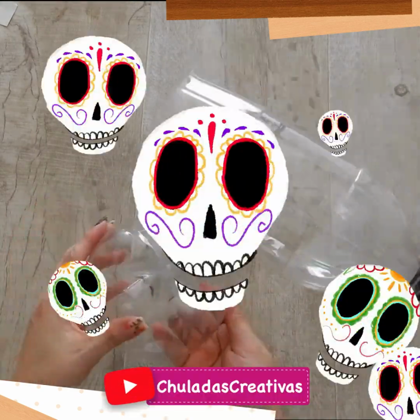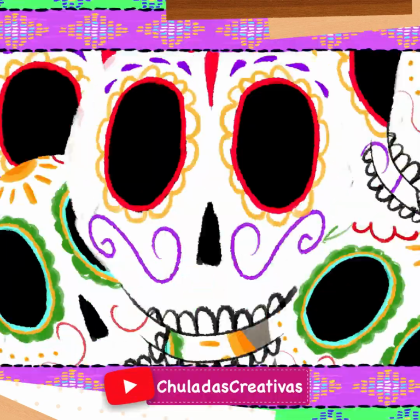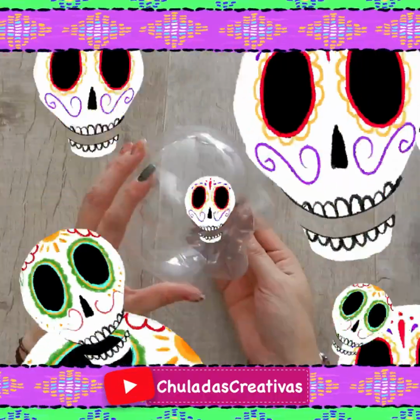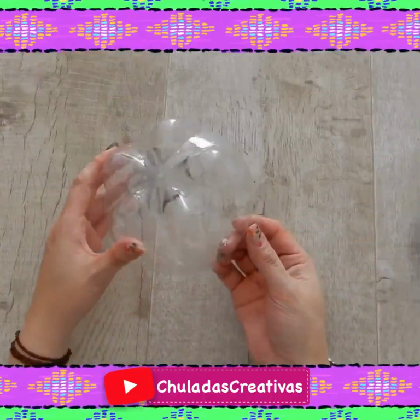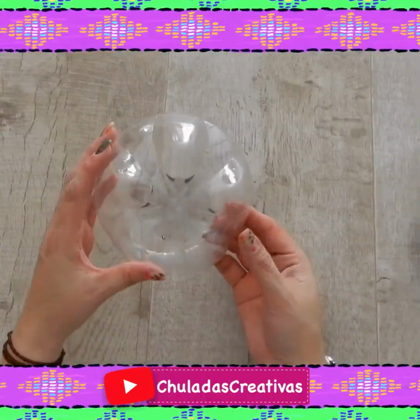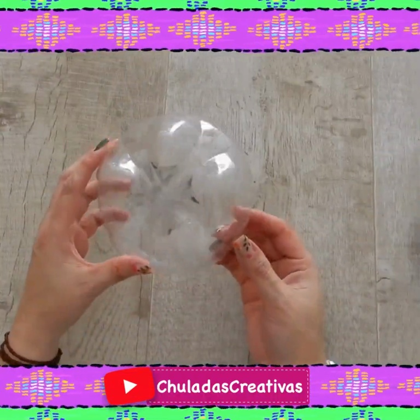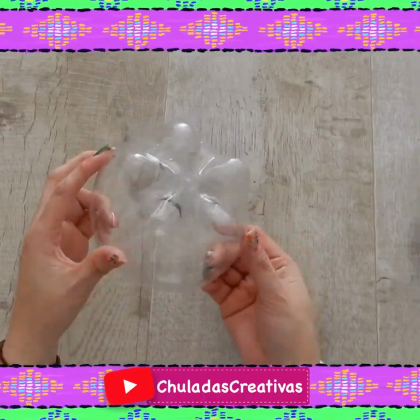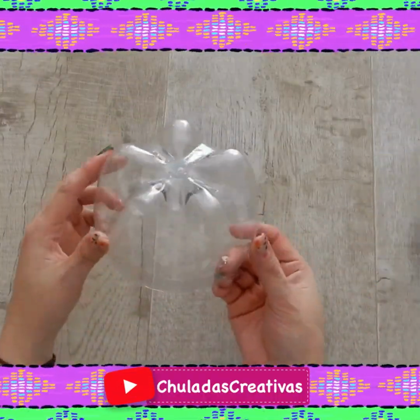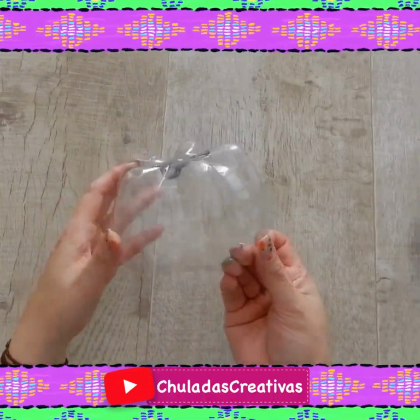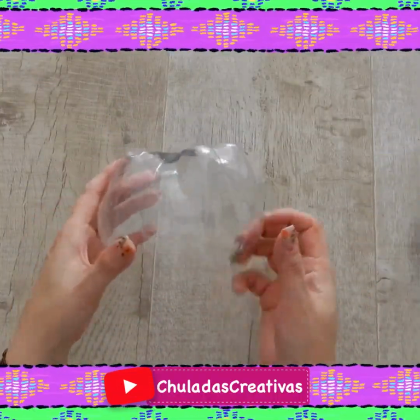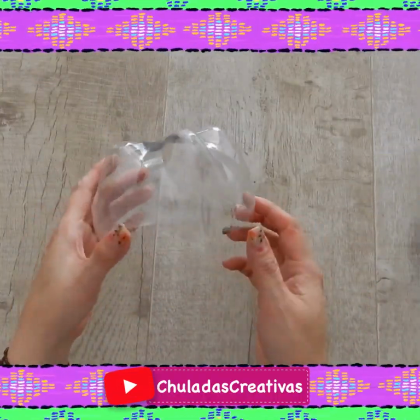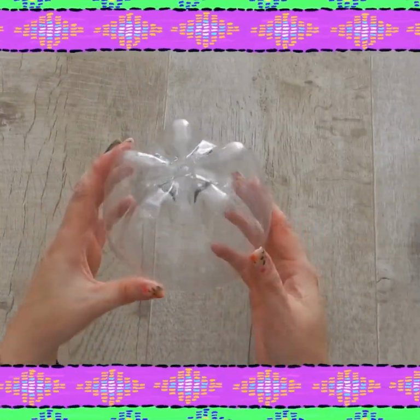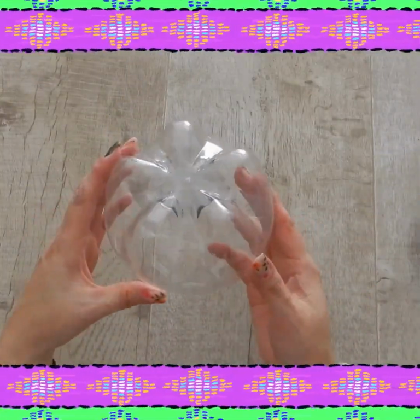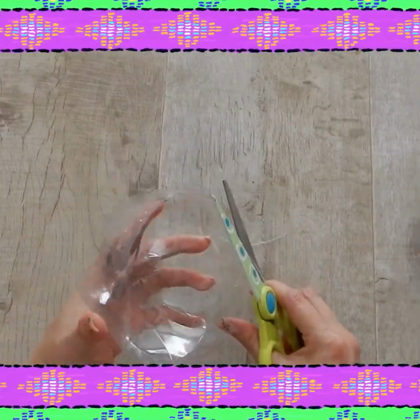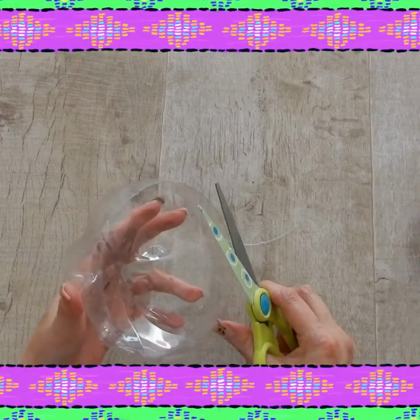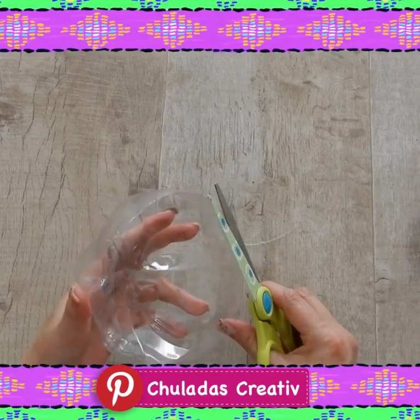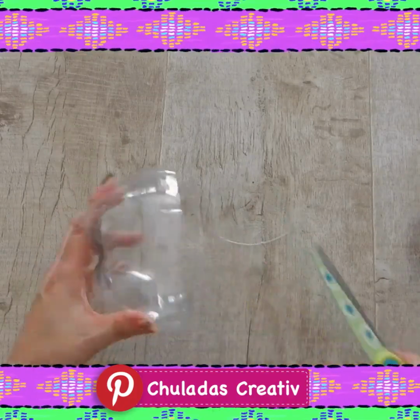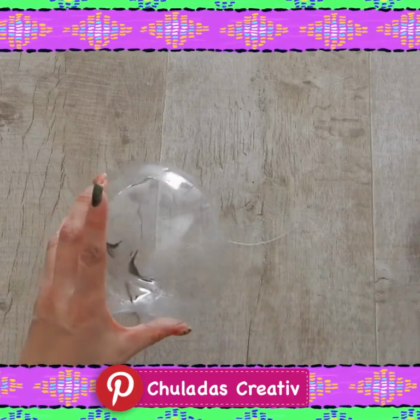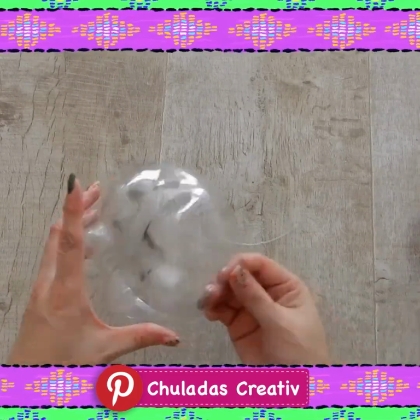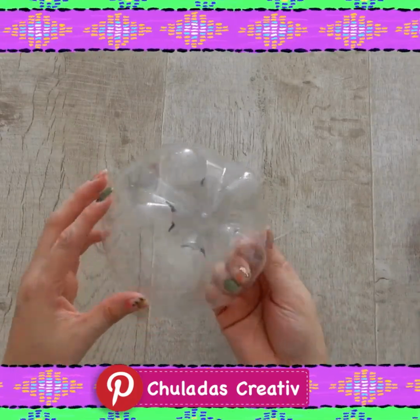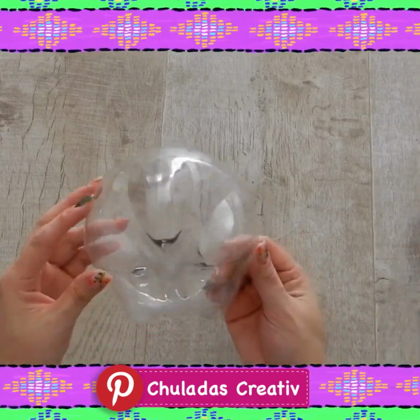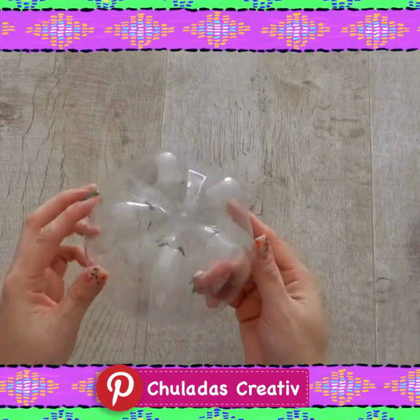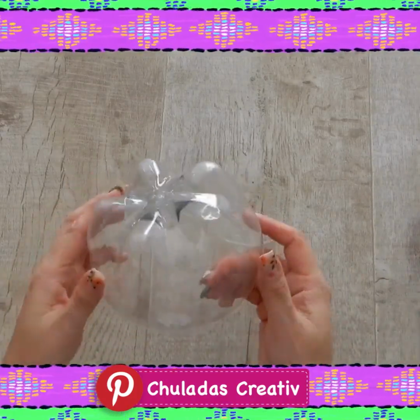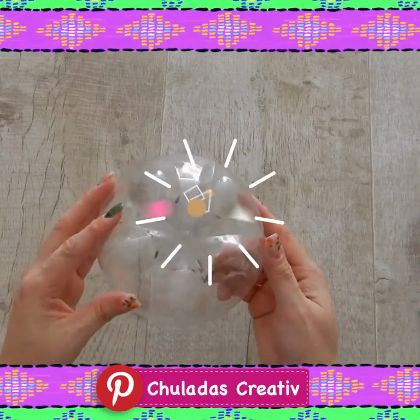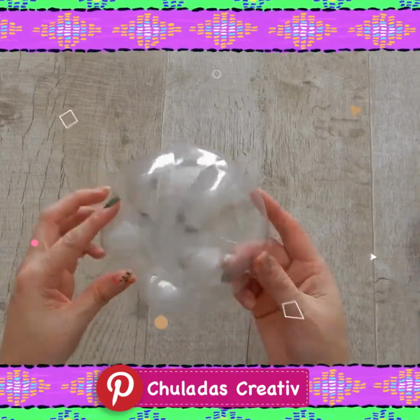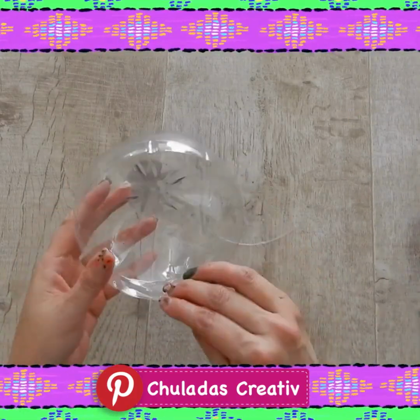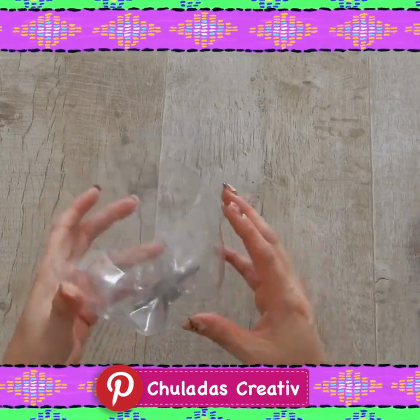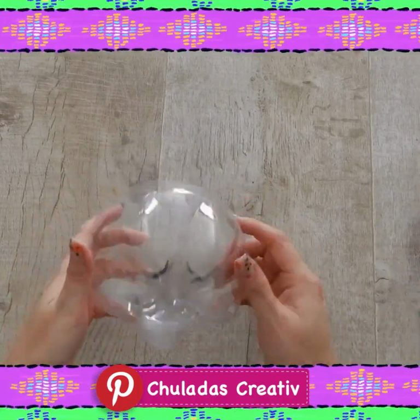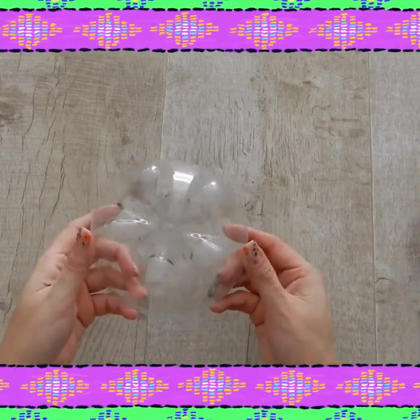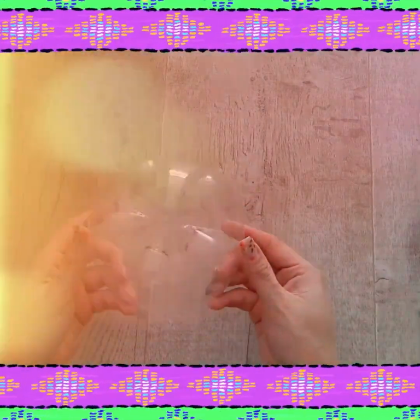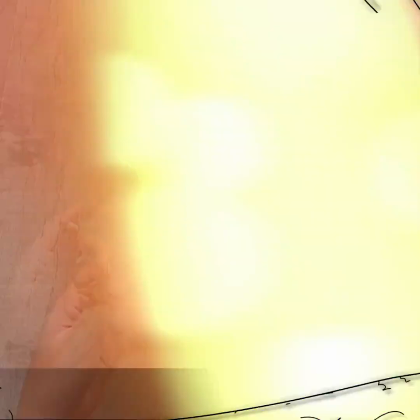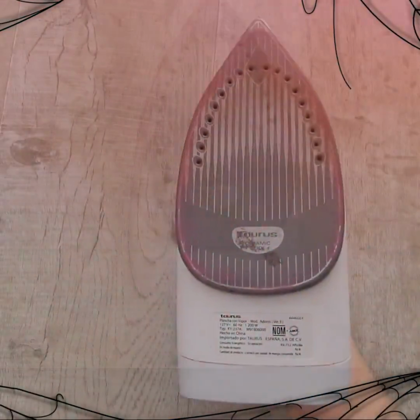We are going to cut to where the base of this bottle ends. The plastic is very soft, so it's very simple — you can do it with scissors.